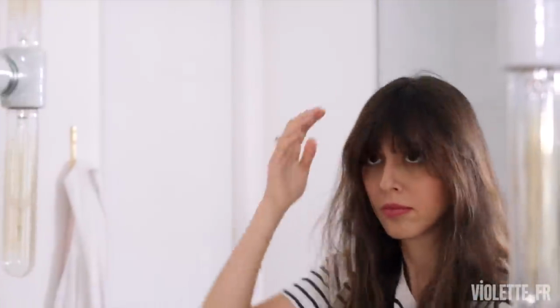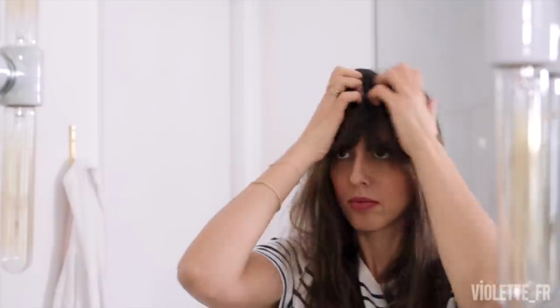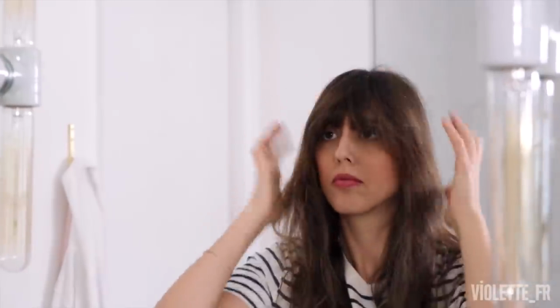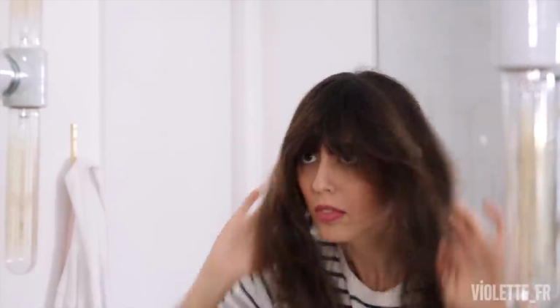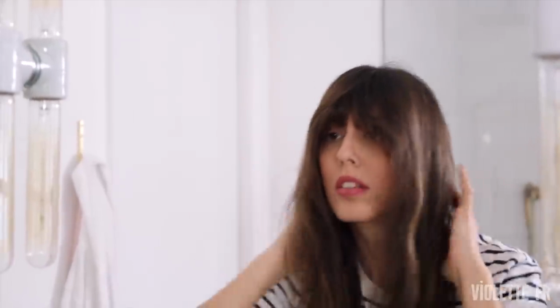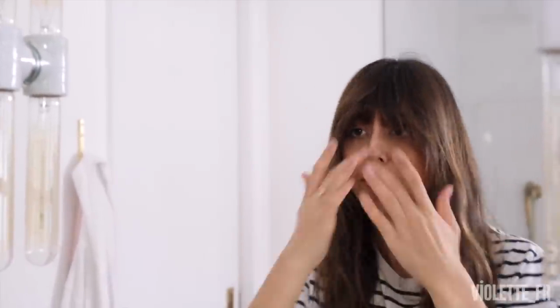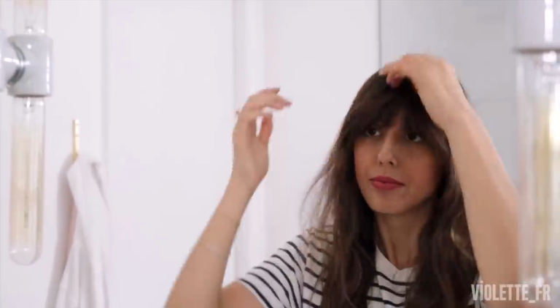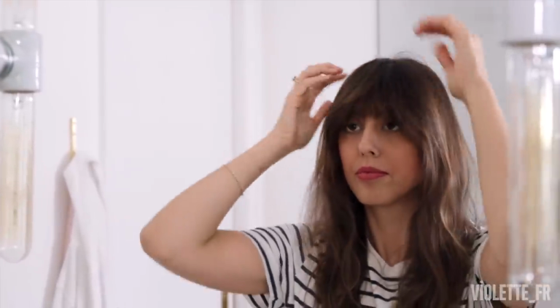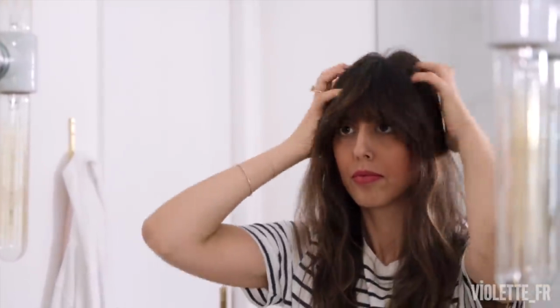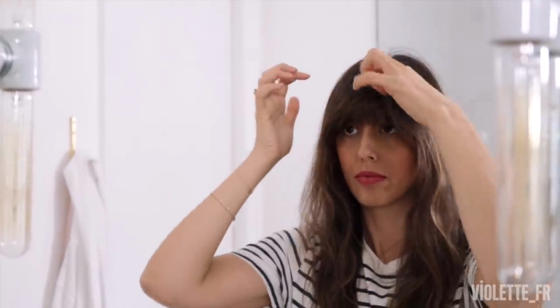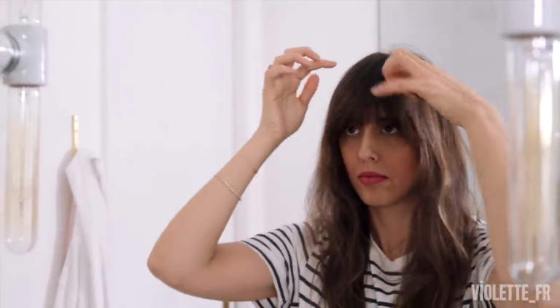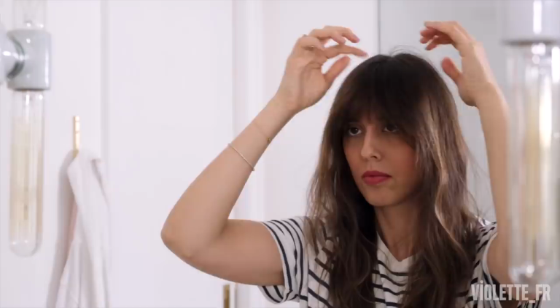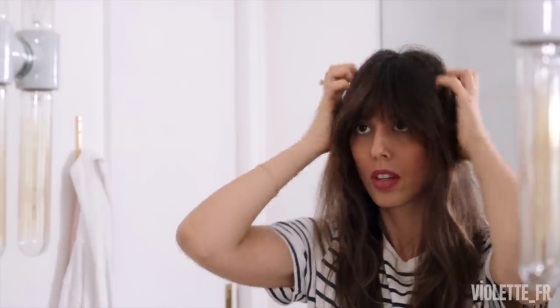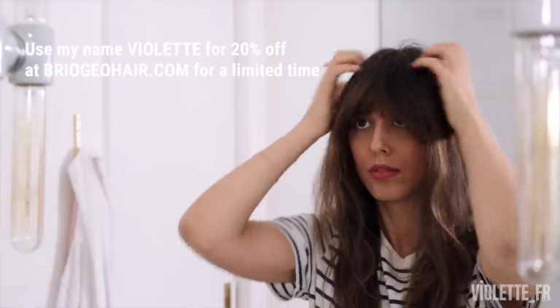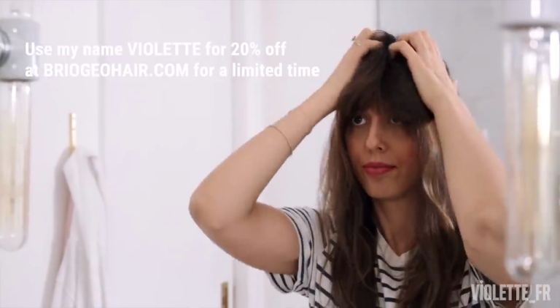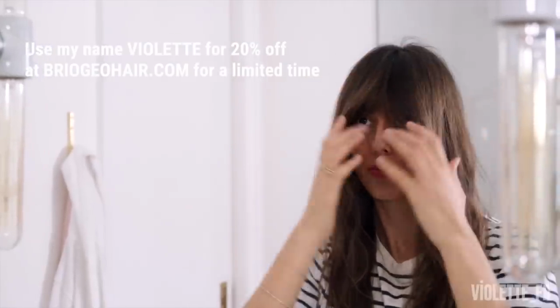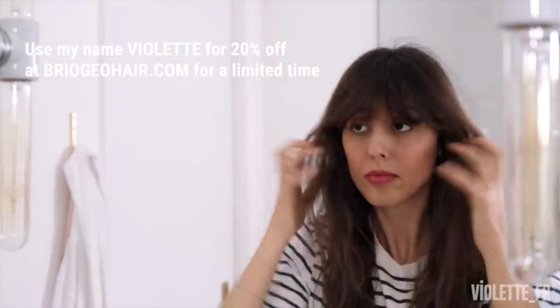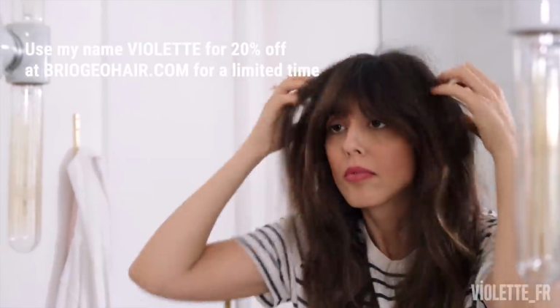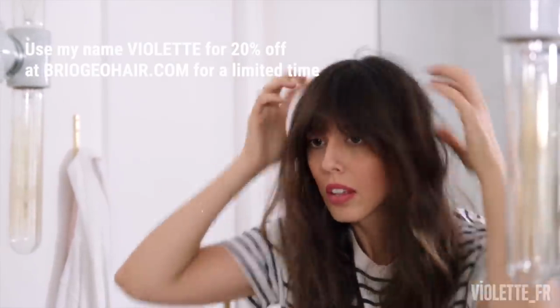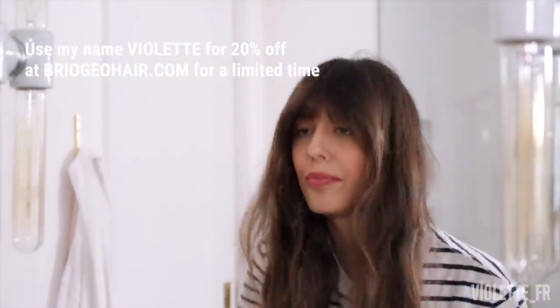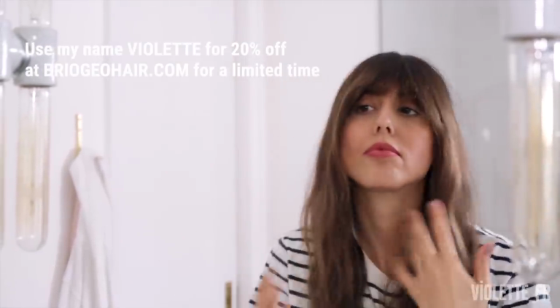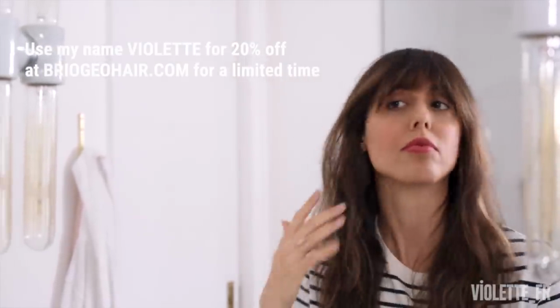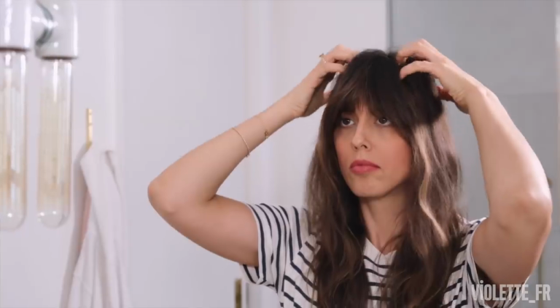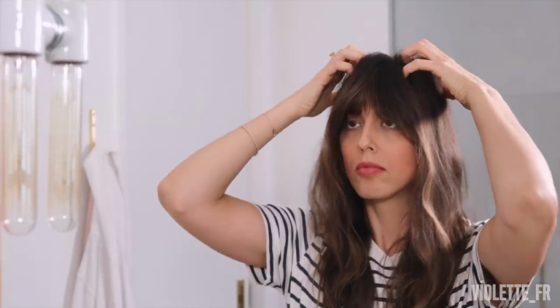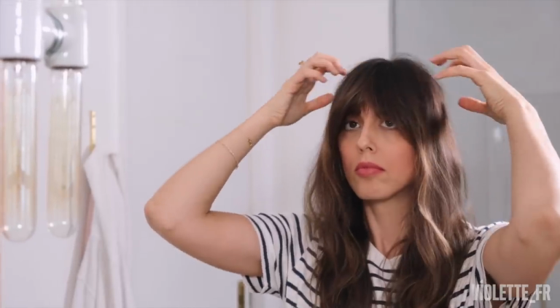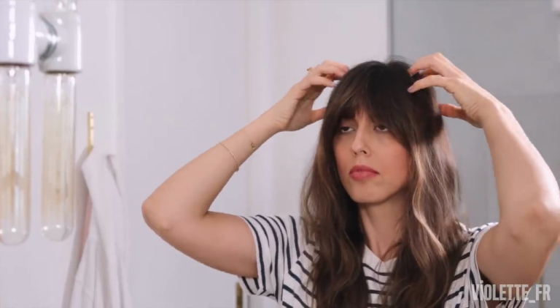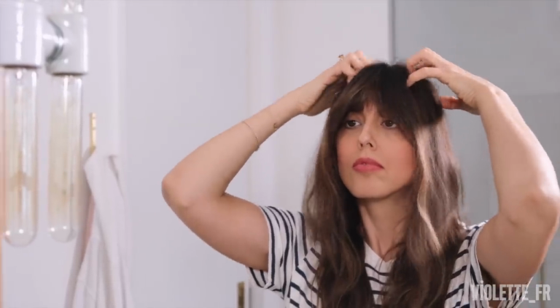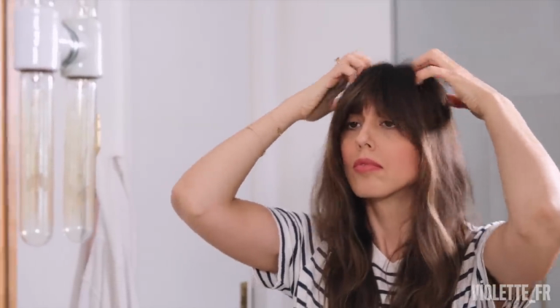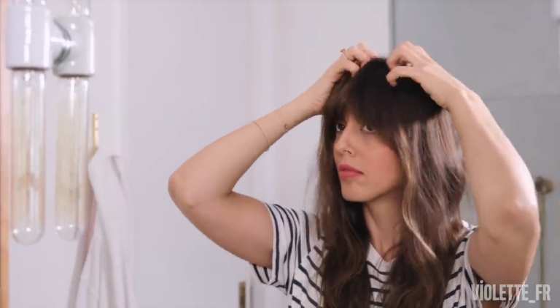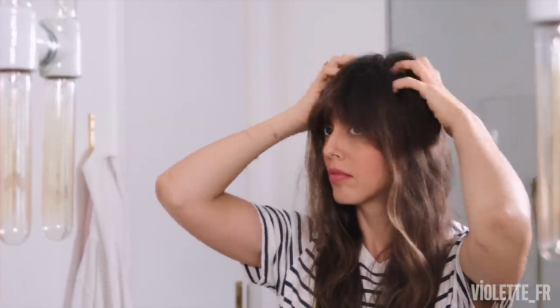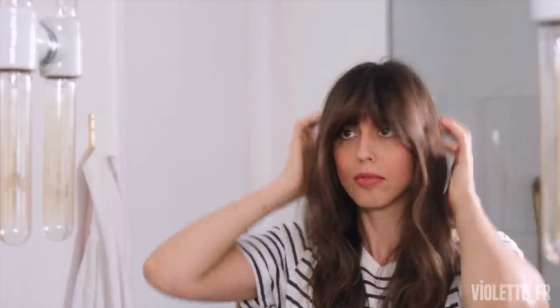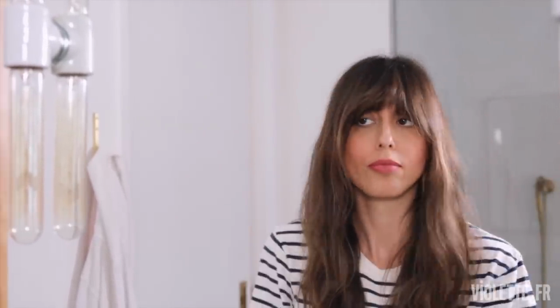So I hope this video will help many of you who have been struggling like me with hair loss. And also great news - you can use my name Violette for 20% off at briogeohair.com anytime, so don't forget to check it out. See you soon!